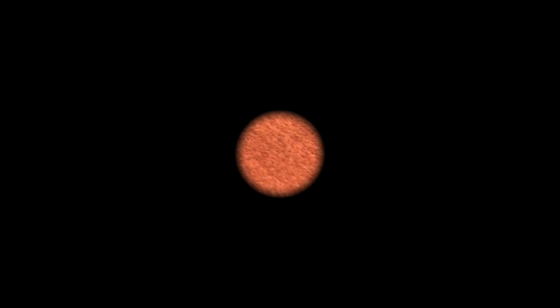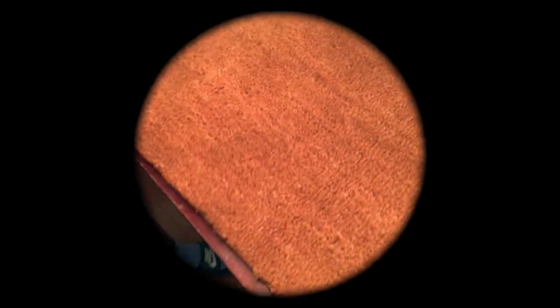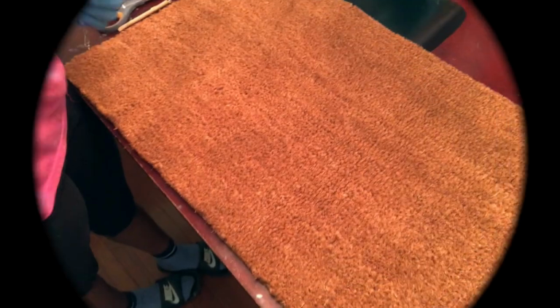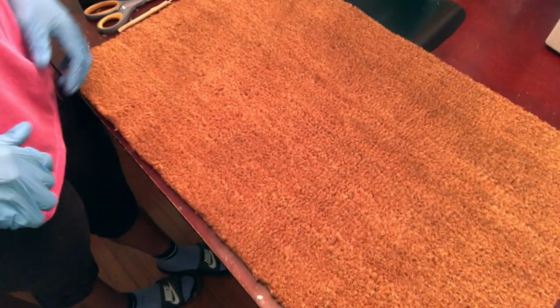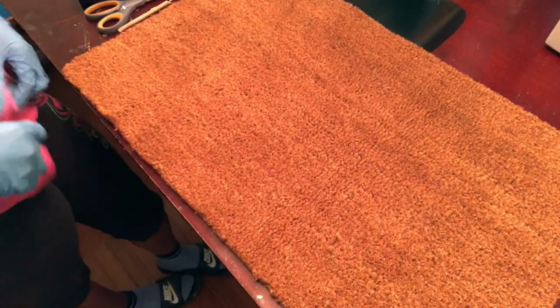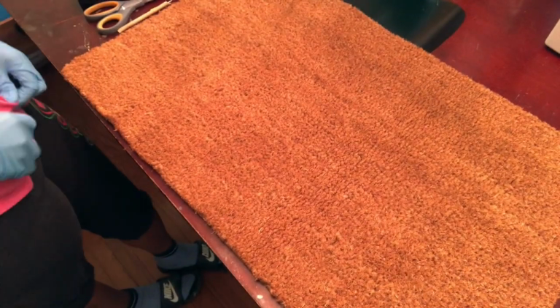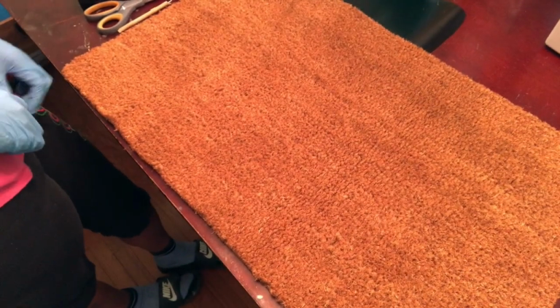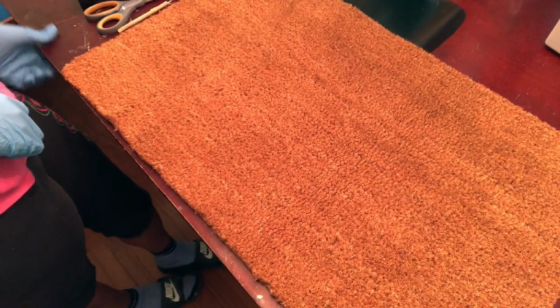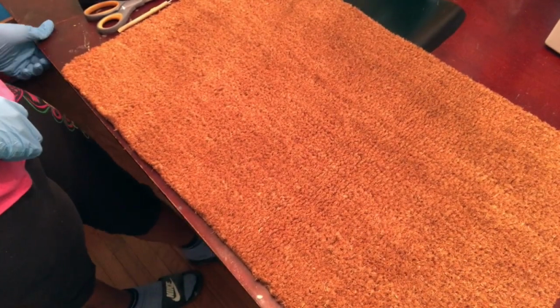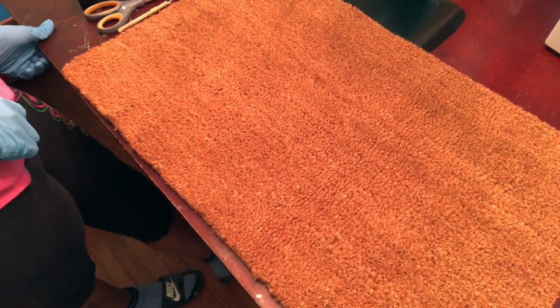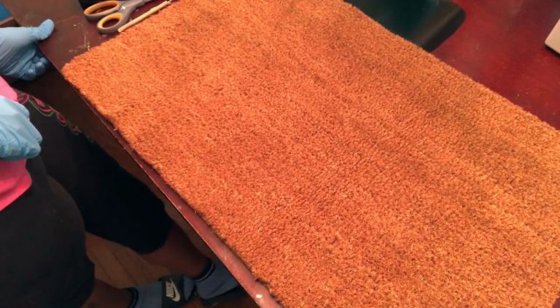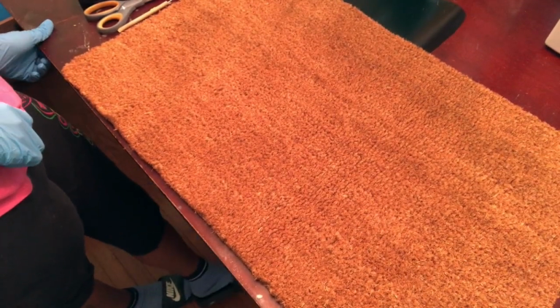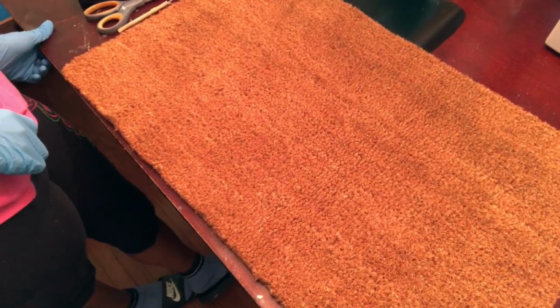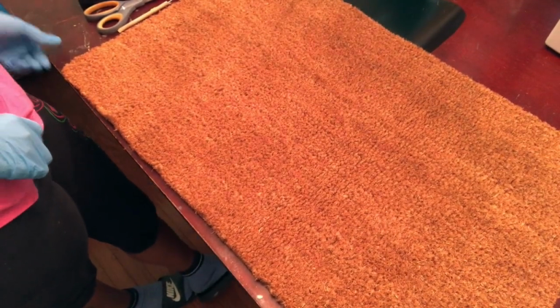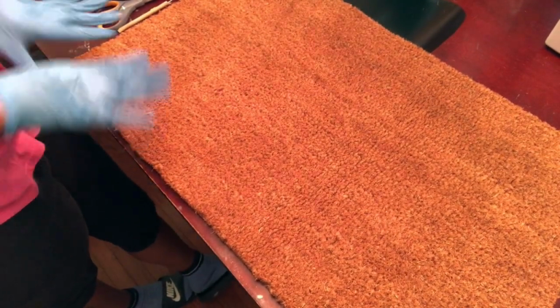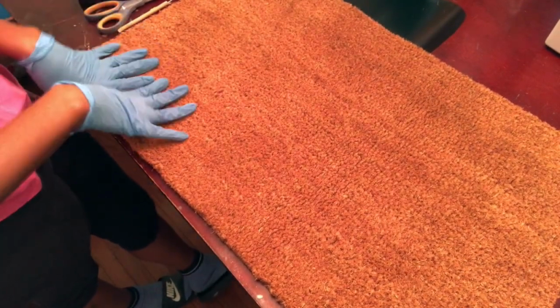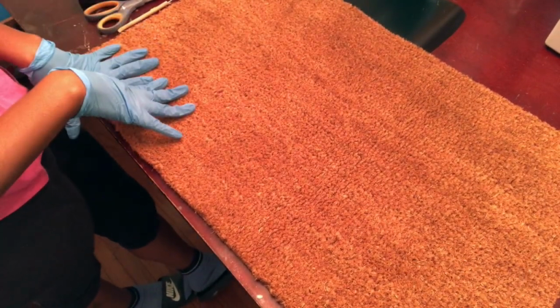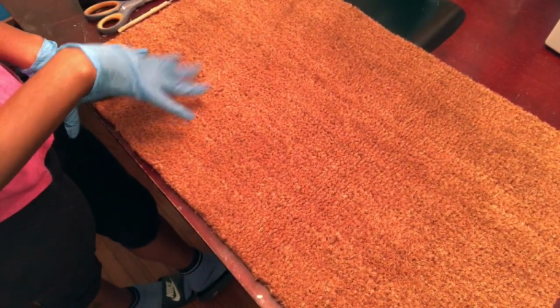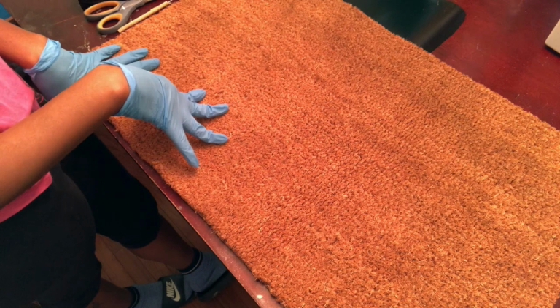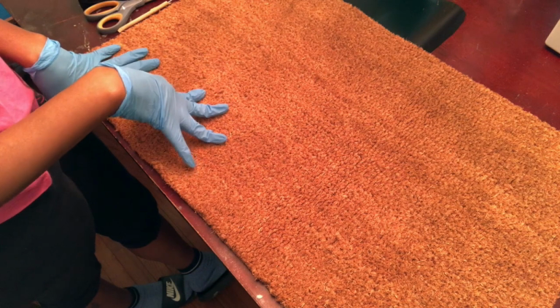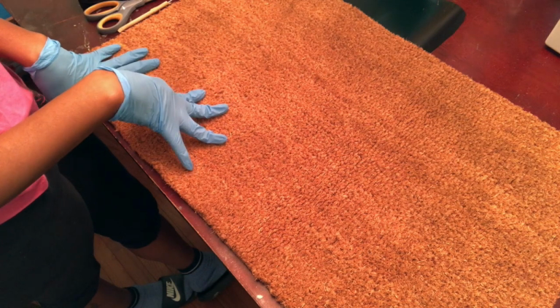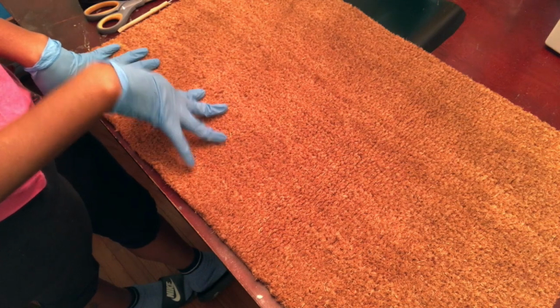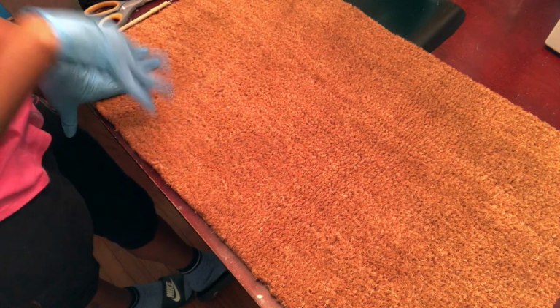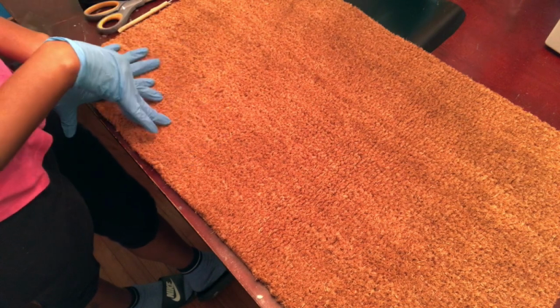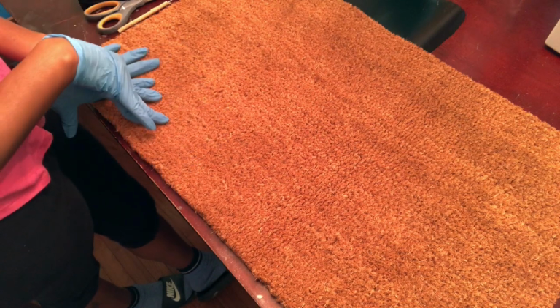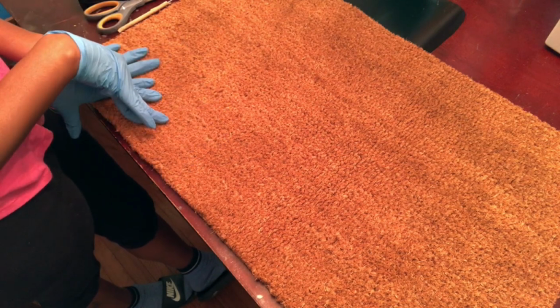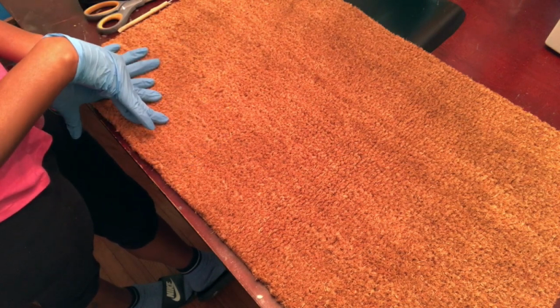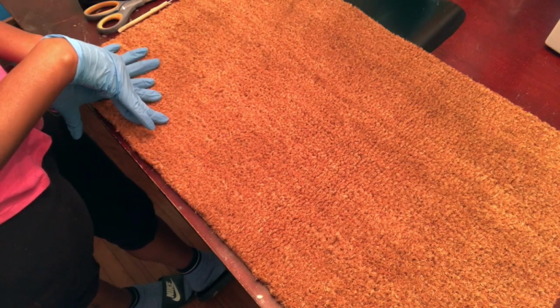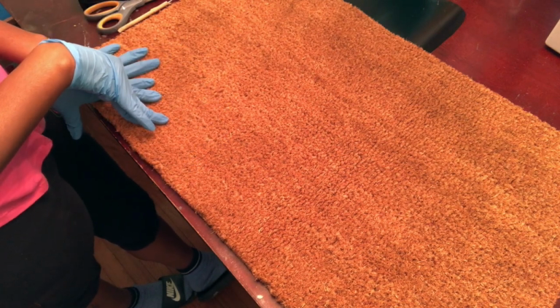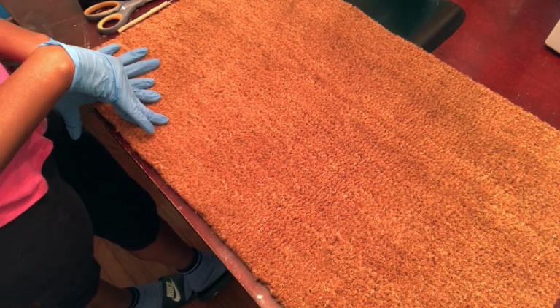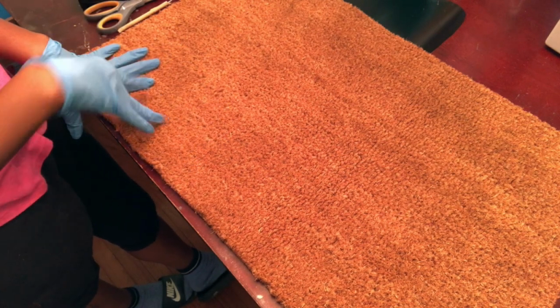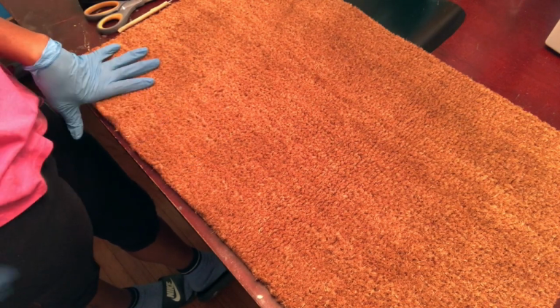Hey everybody, welcome back to Crafting Made Easy. For this video we will be stenciling on a doormat, so if you're interested in seeing that, stand by.